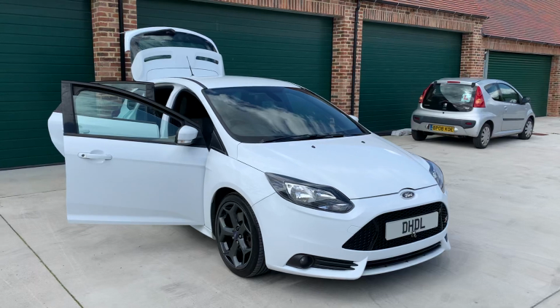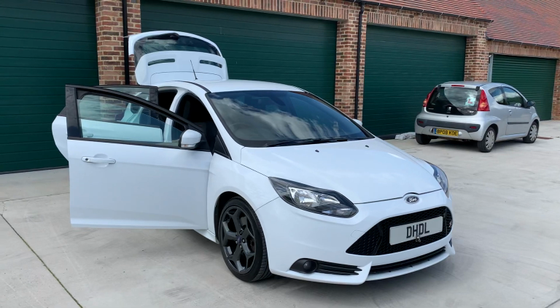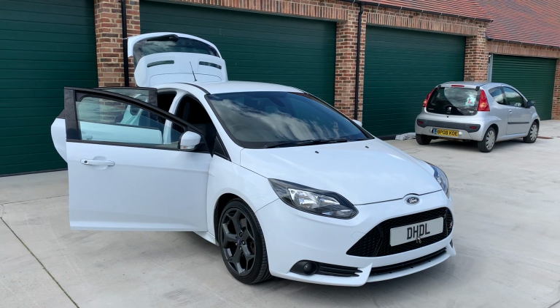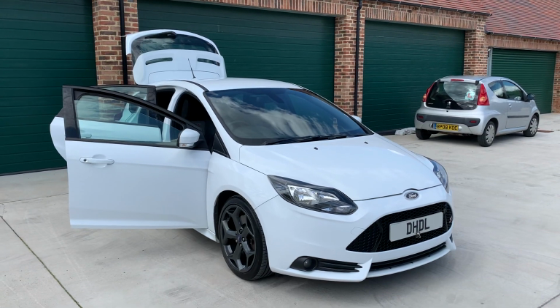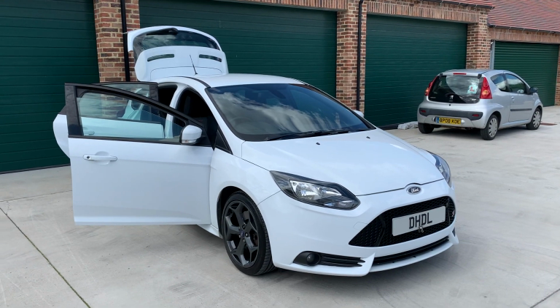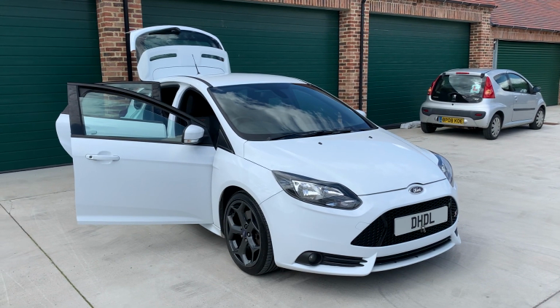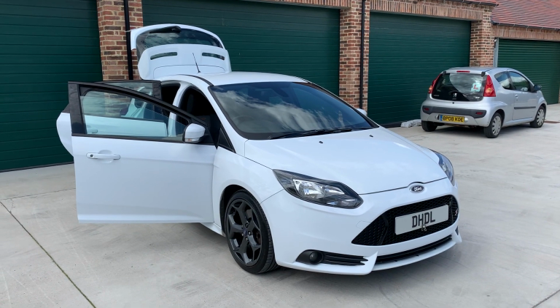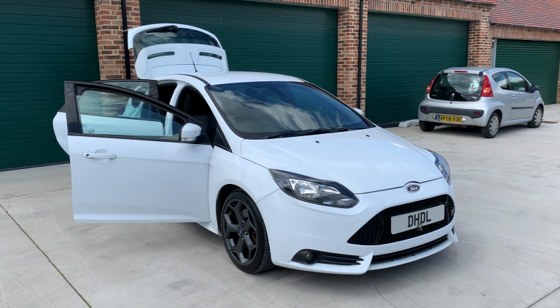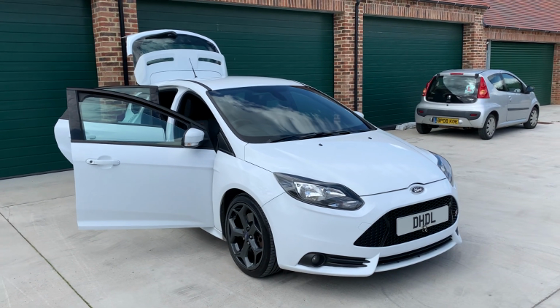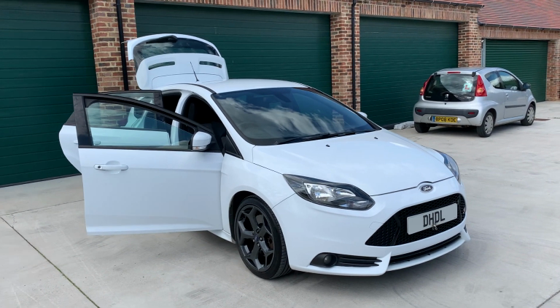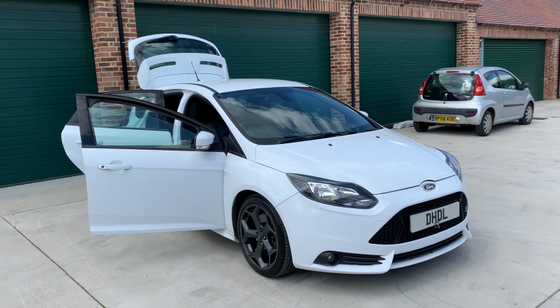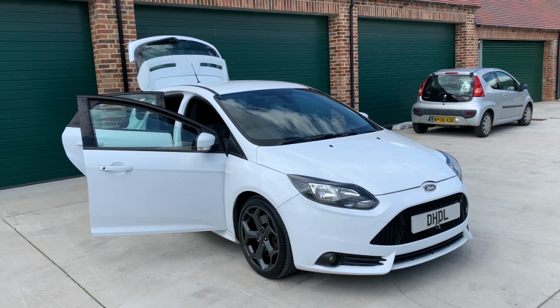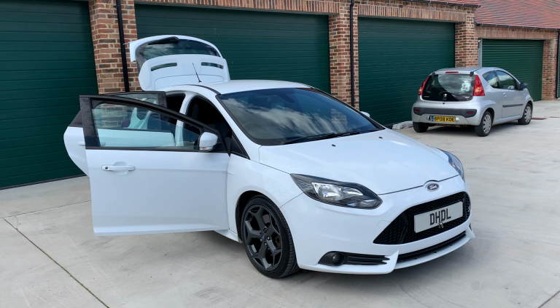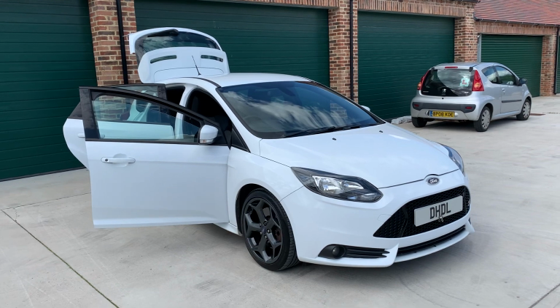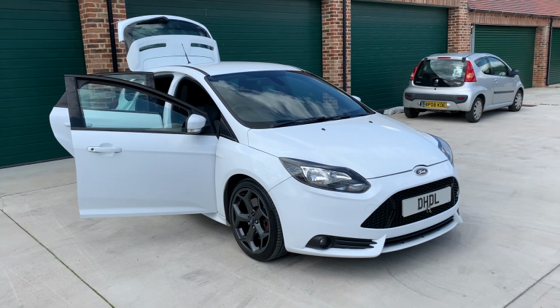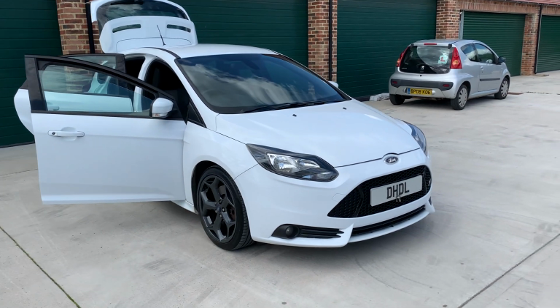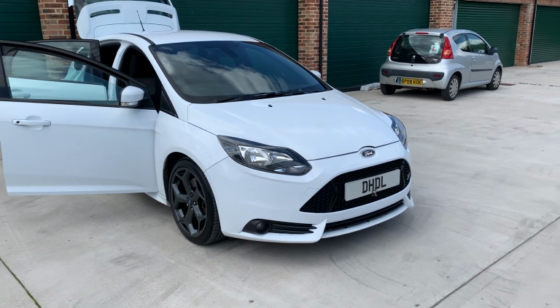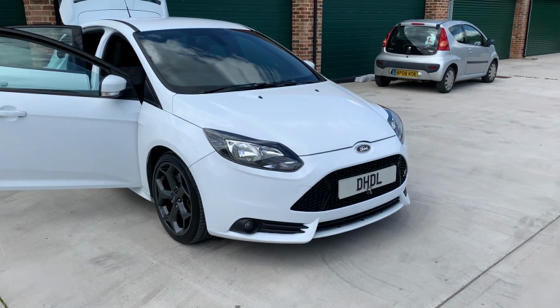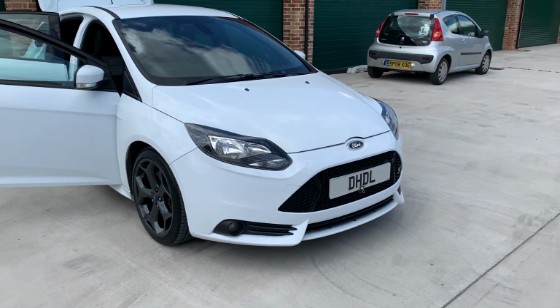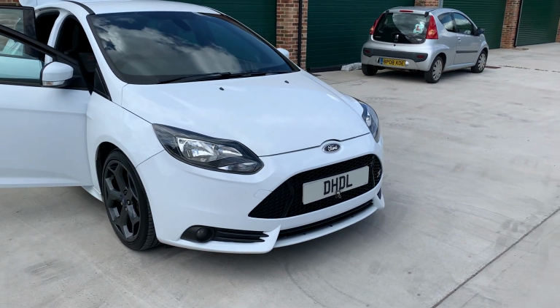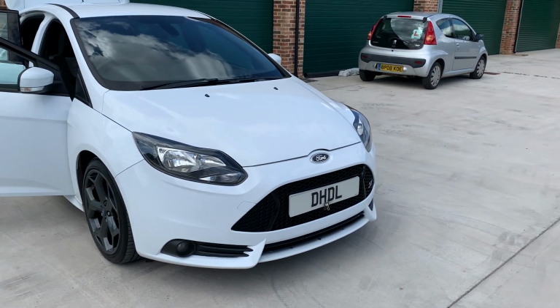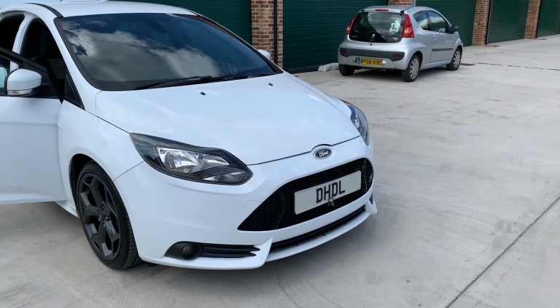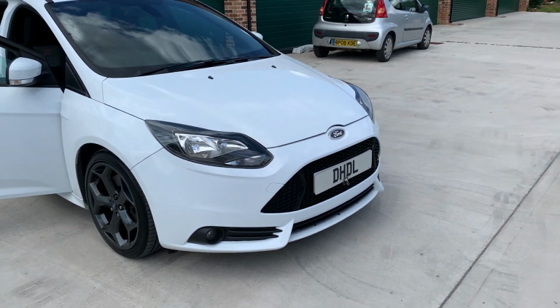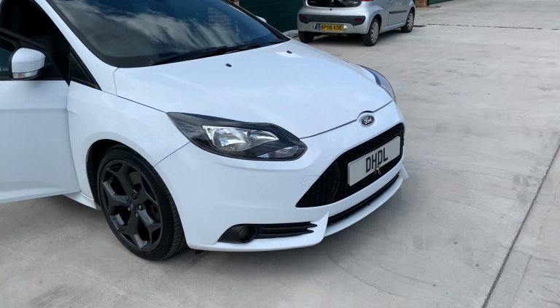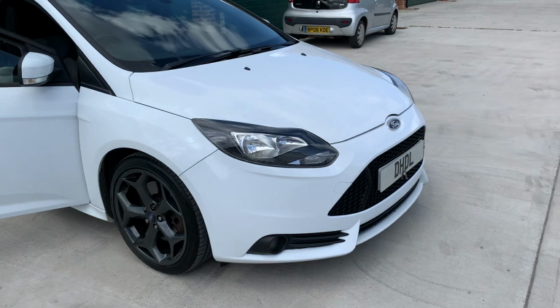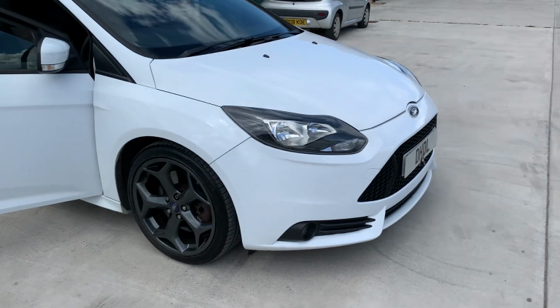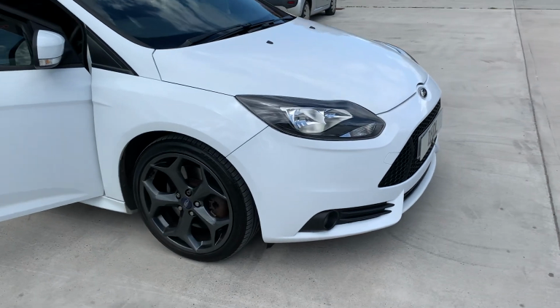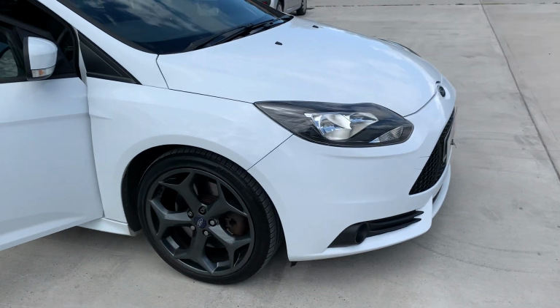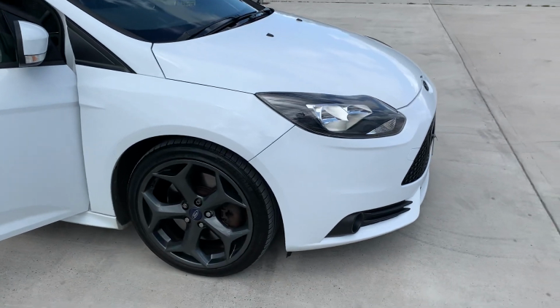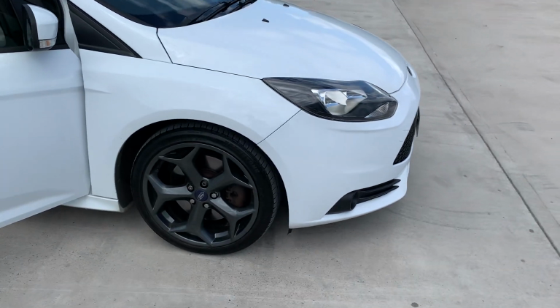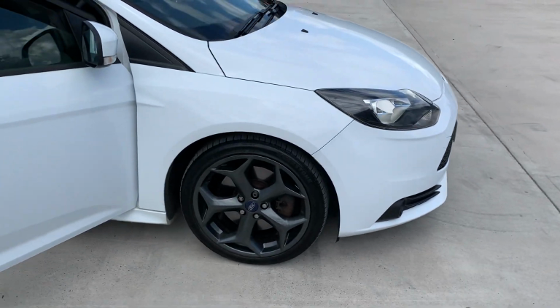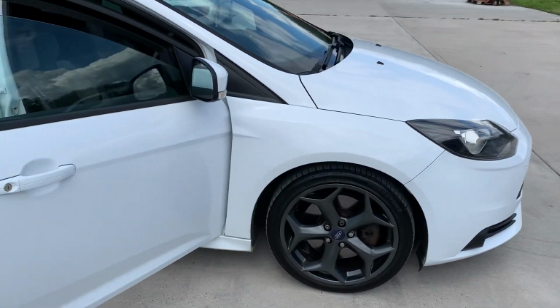Welcome to HDL Automotive. We've just brought into stock this lovely Ford Focus ST2 2012 model in a lovely white with contrasting anthracite alloy wheels, all in lovely condition.